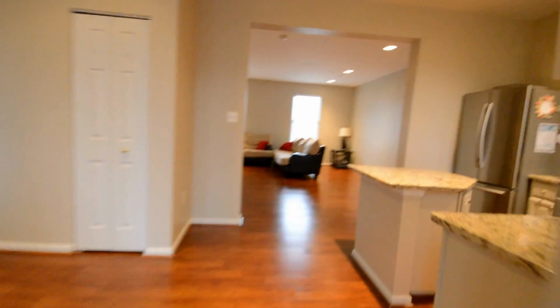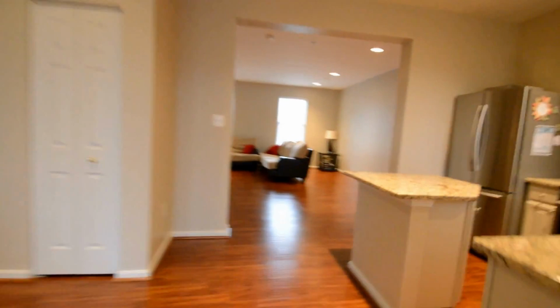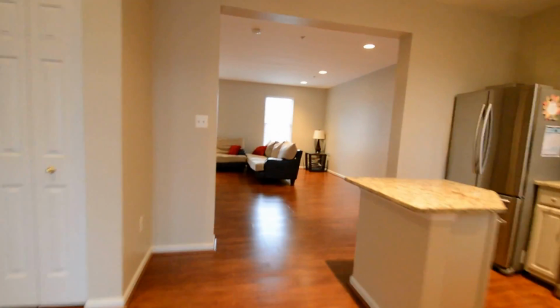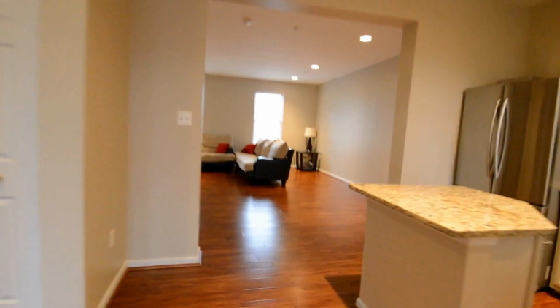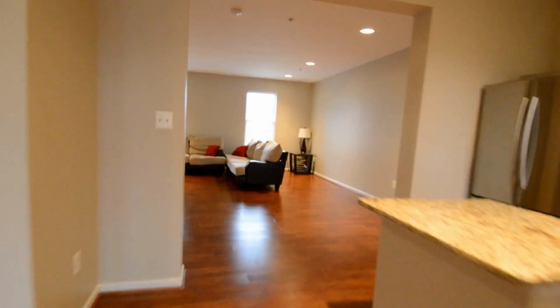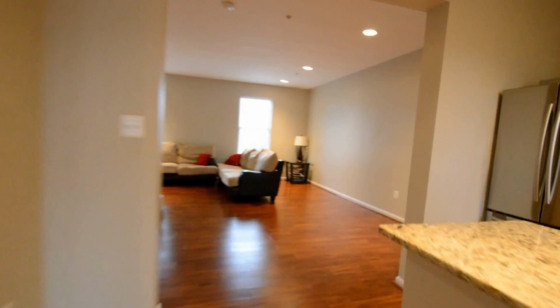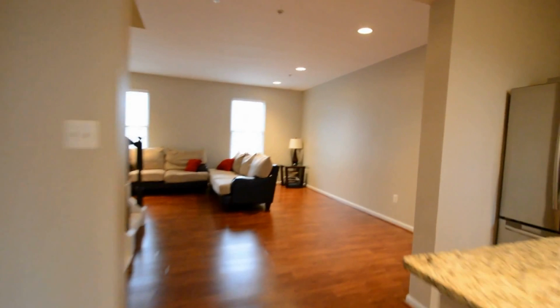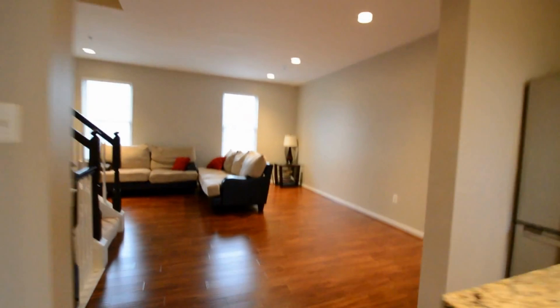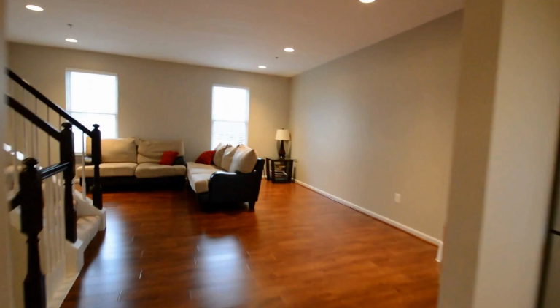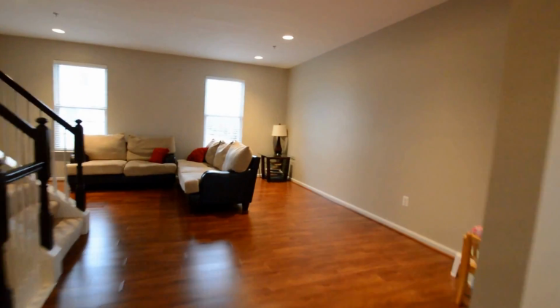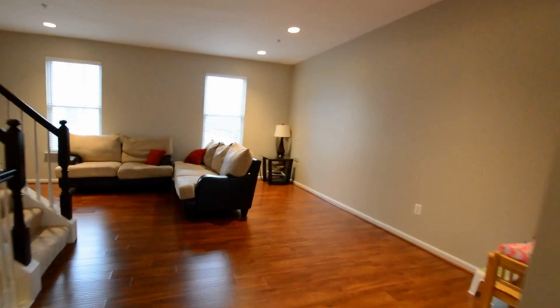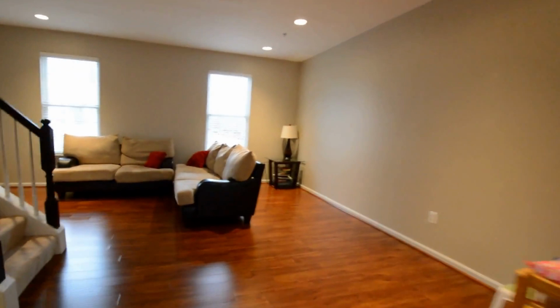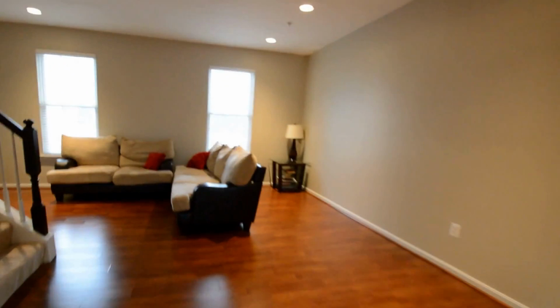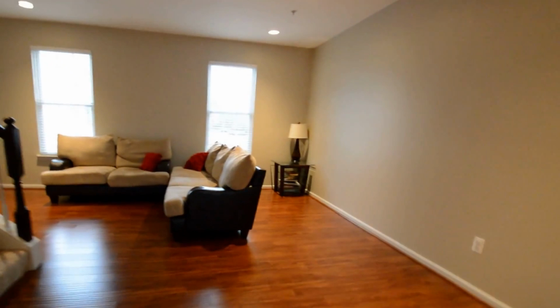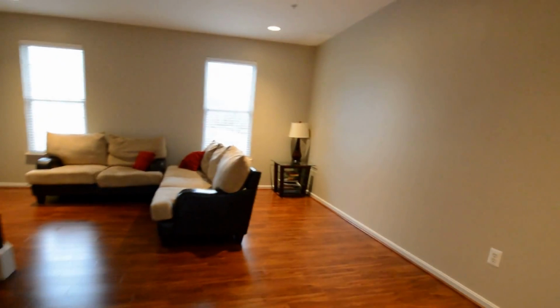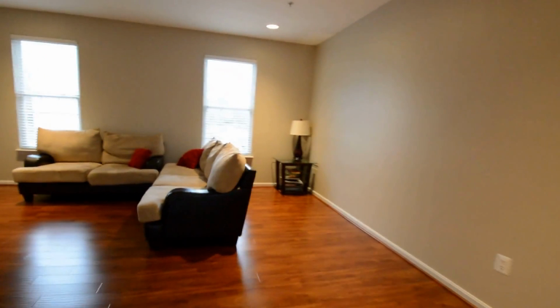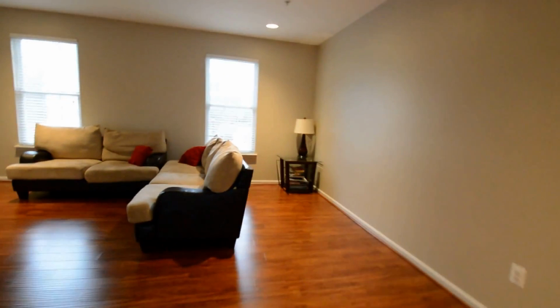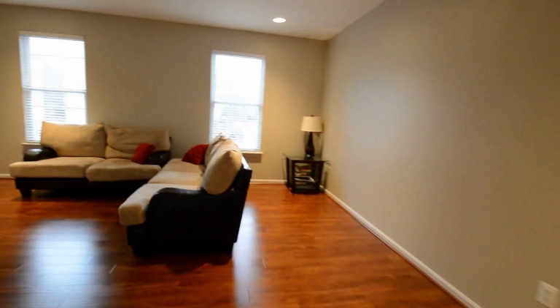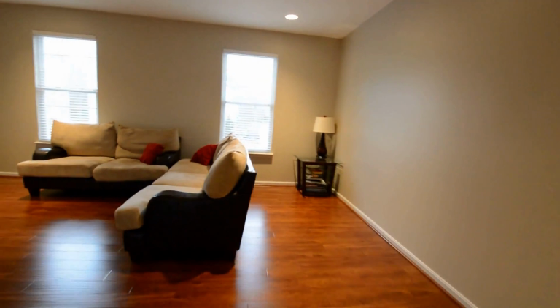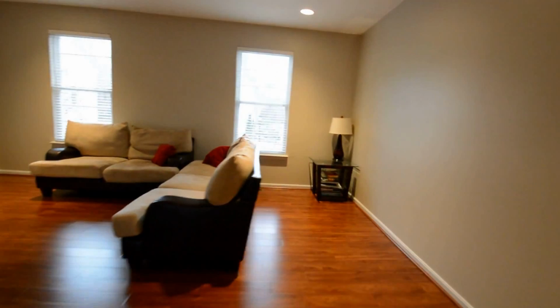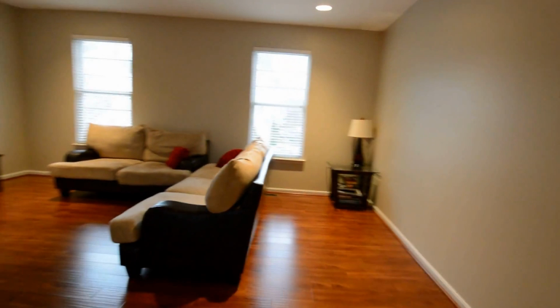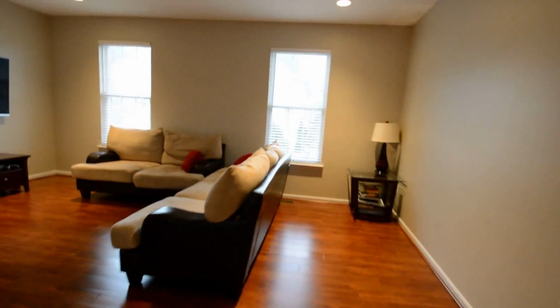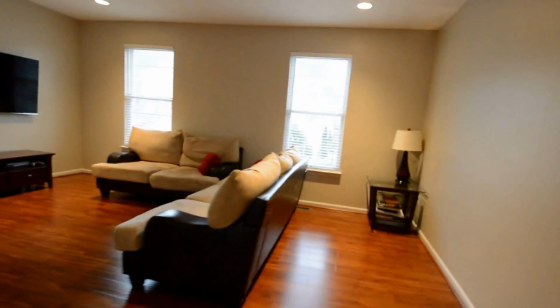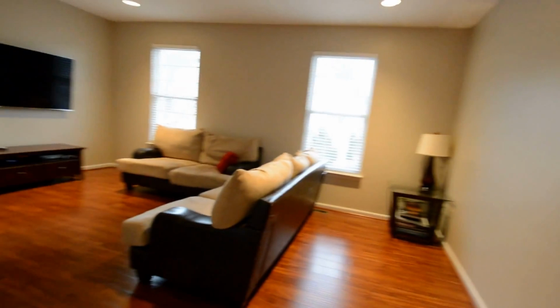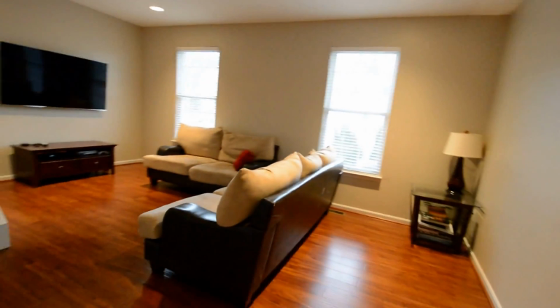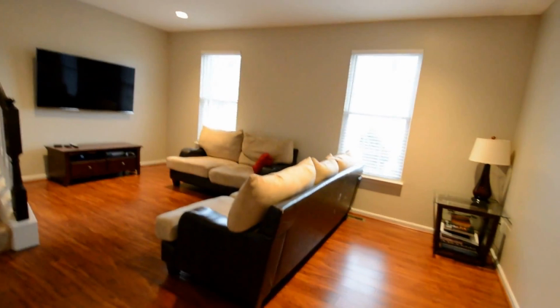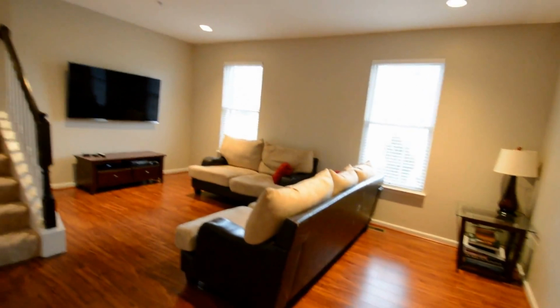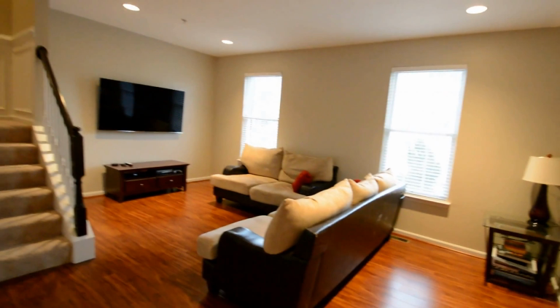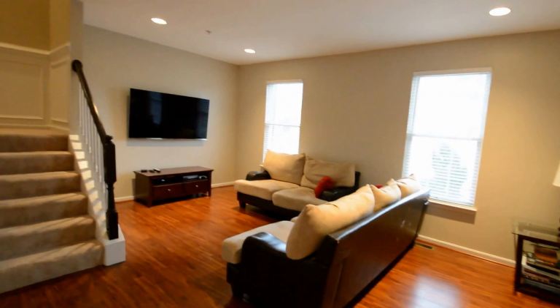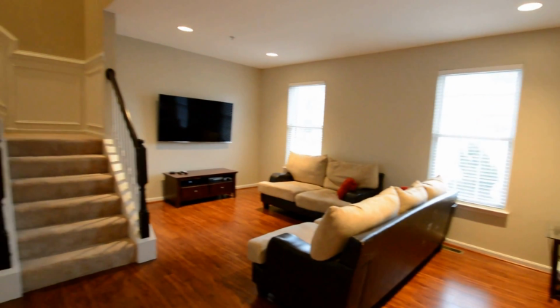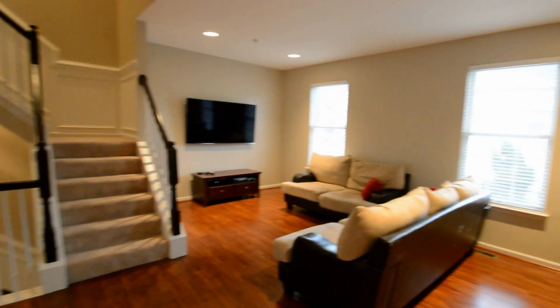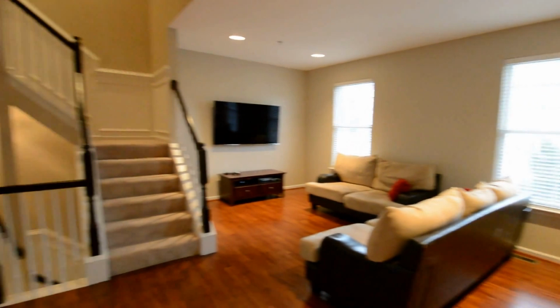Great open plan layout. The kitchen leads into a beautiful, huge living room.